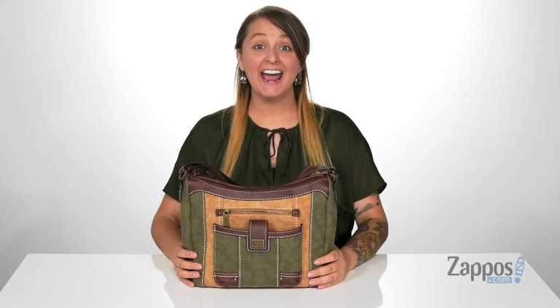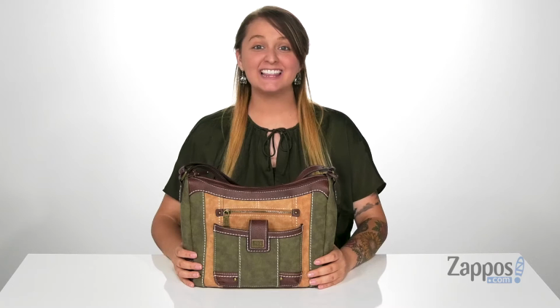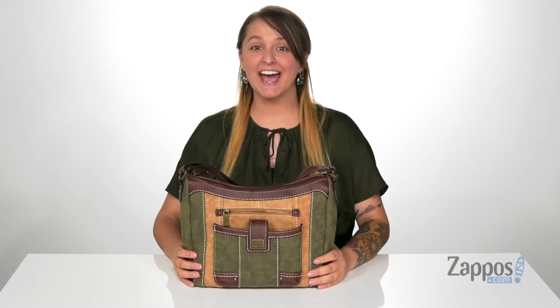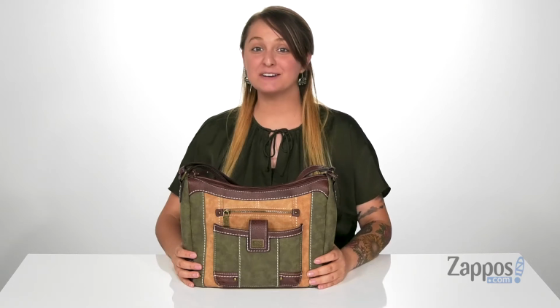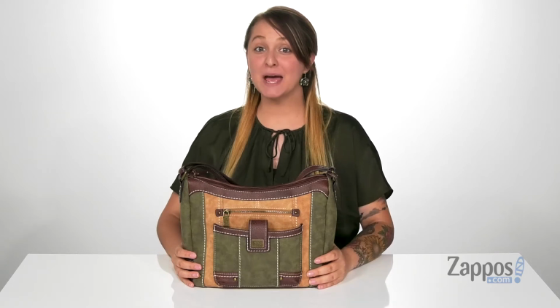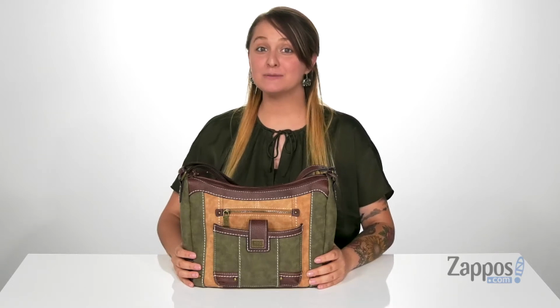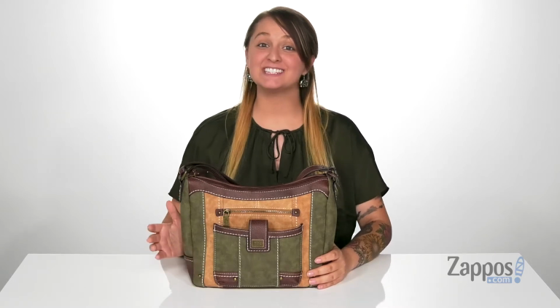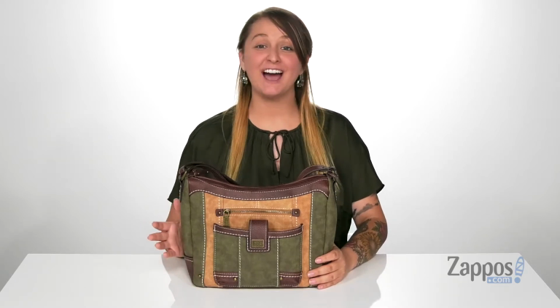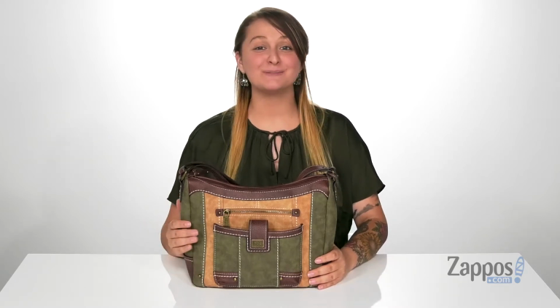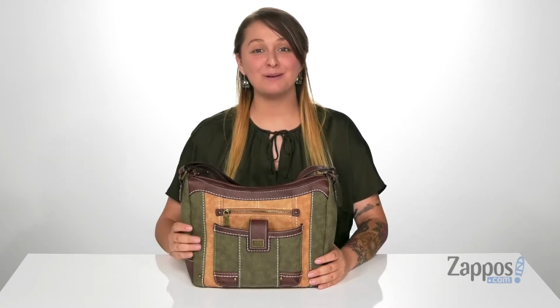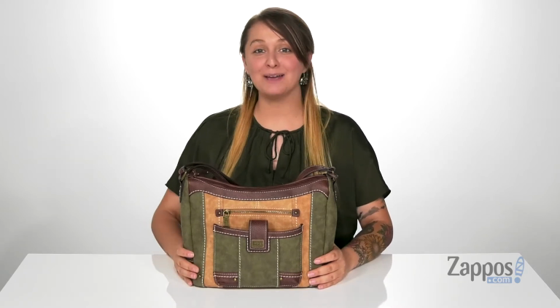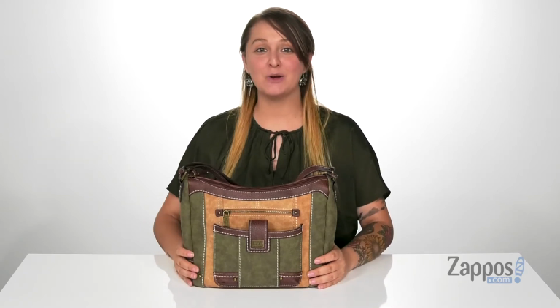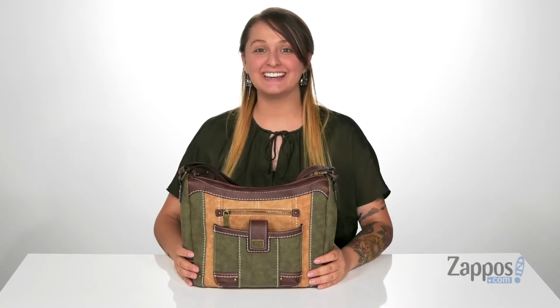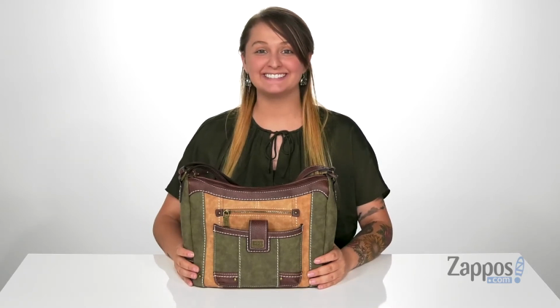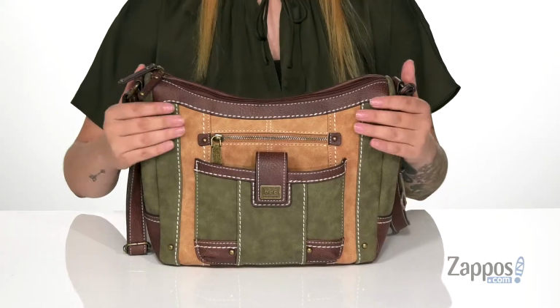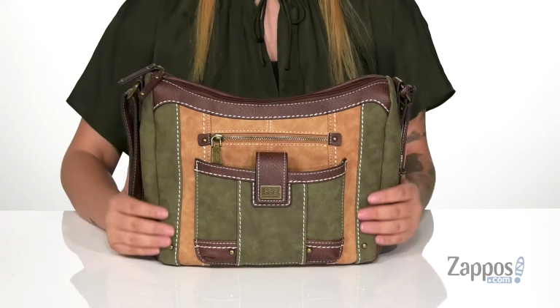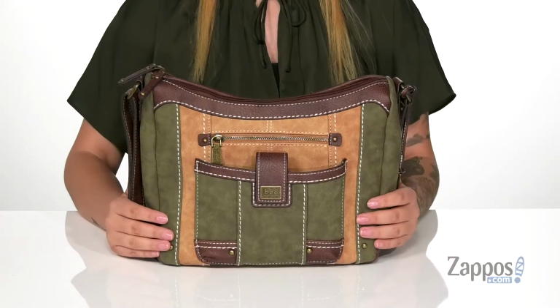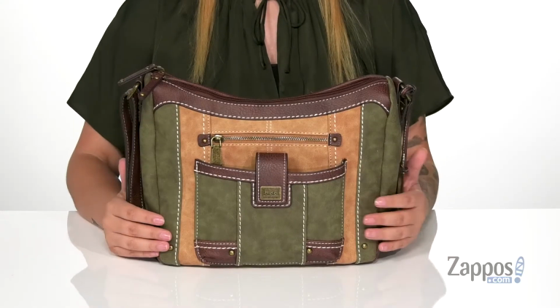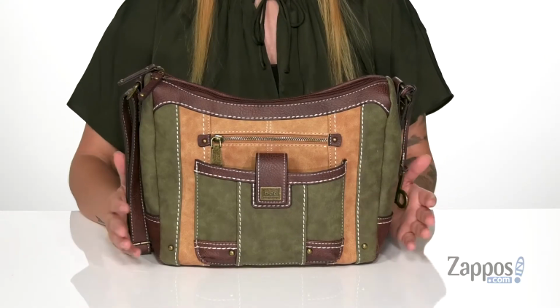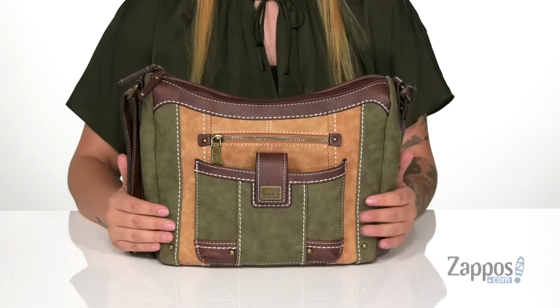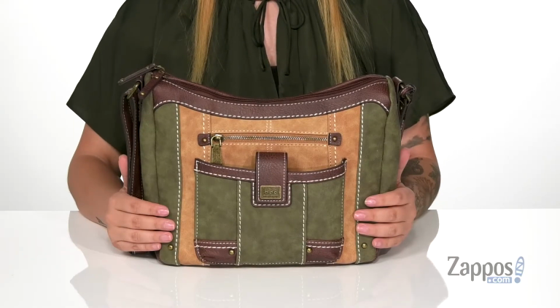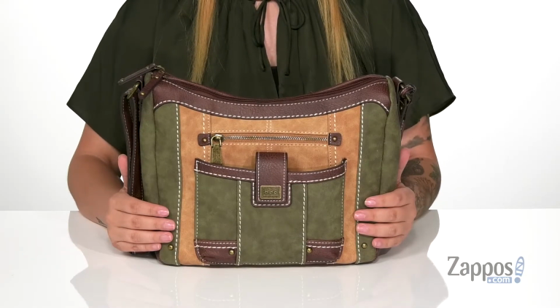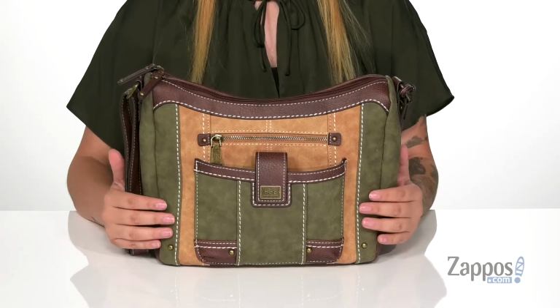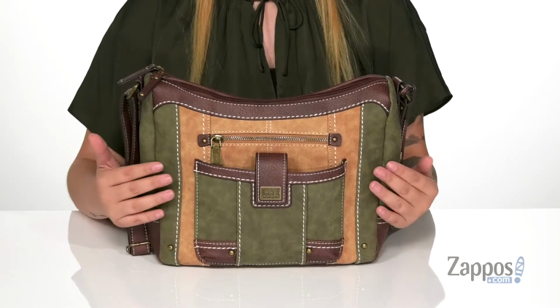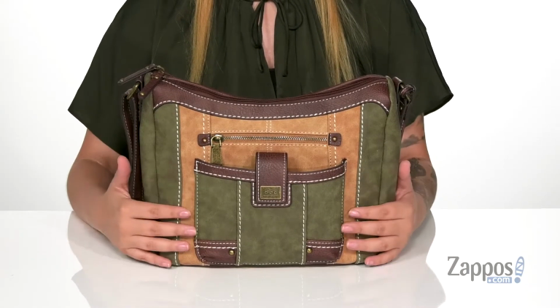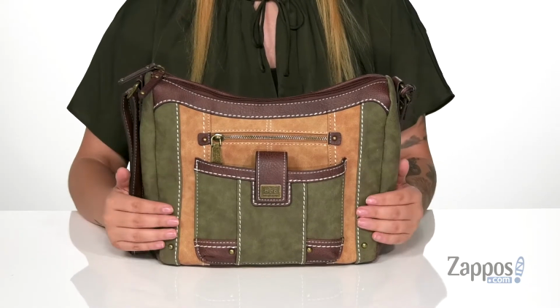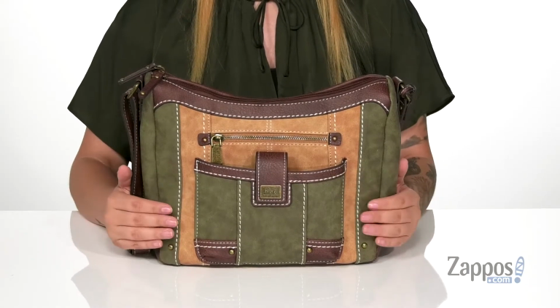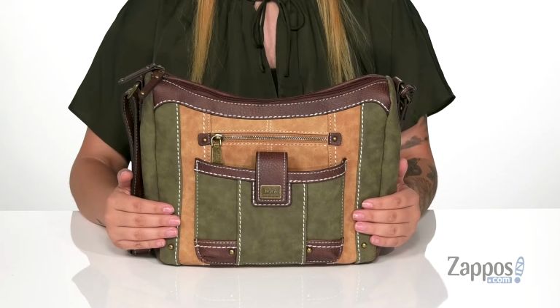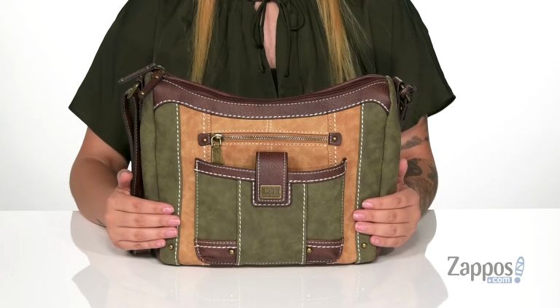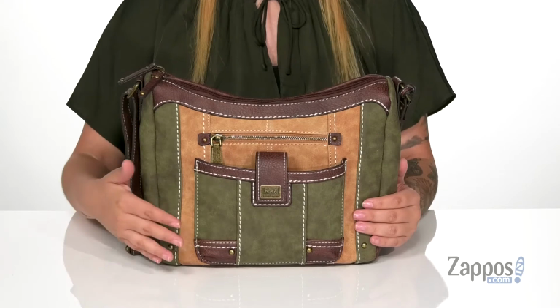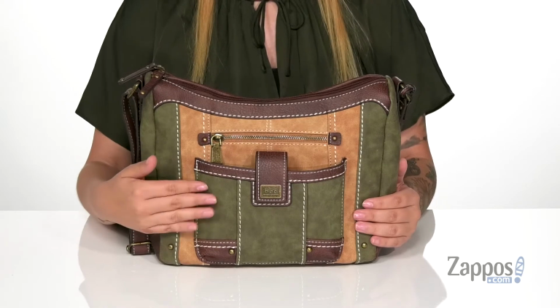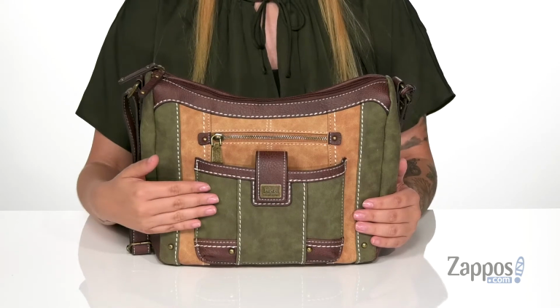Hey y'all, it's Katarina from Zappos and let's check out this bag by B.O.C. This bag is so cute — I absolutely love the colors on it and they're definitely giving me some earthy vibes.